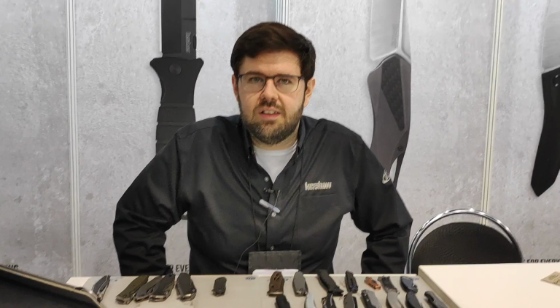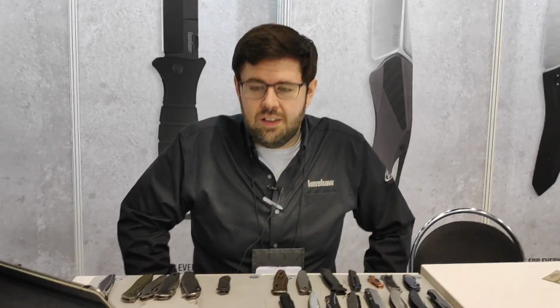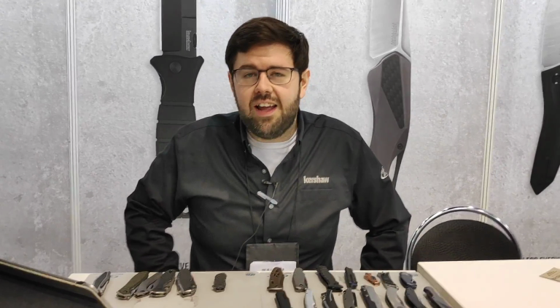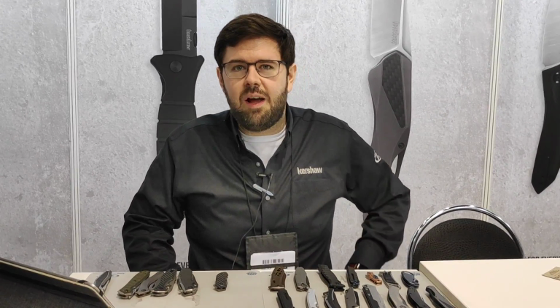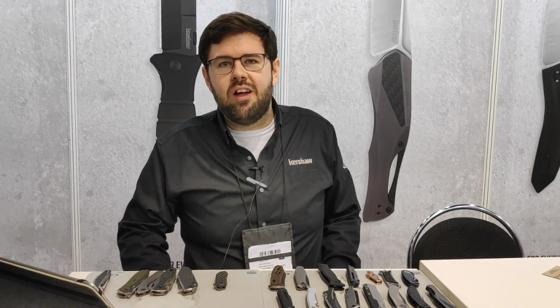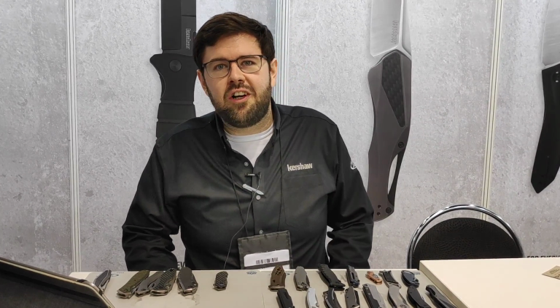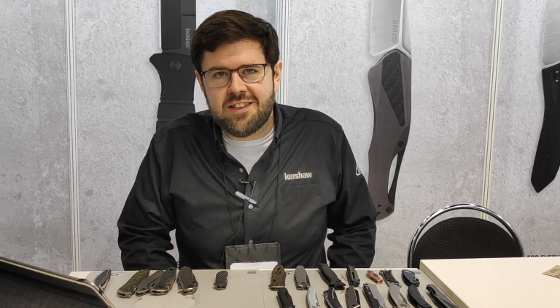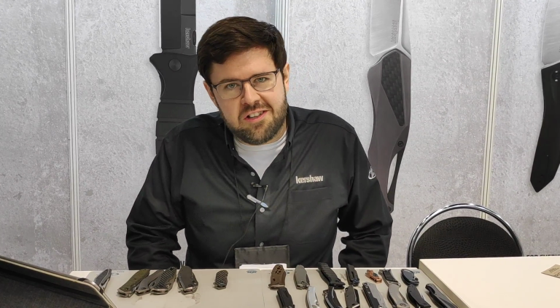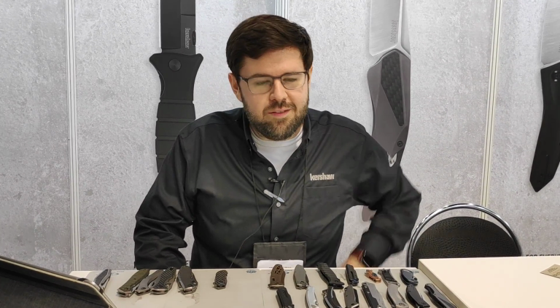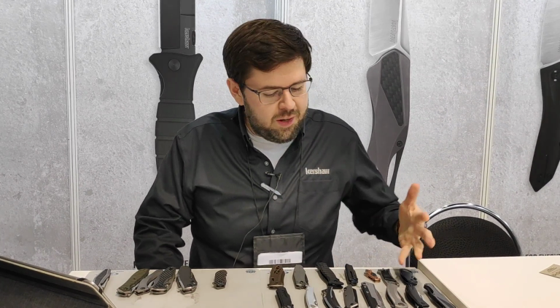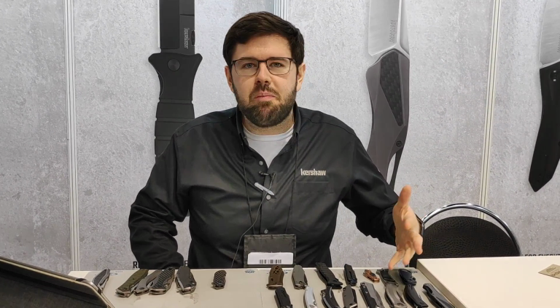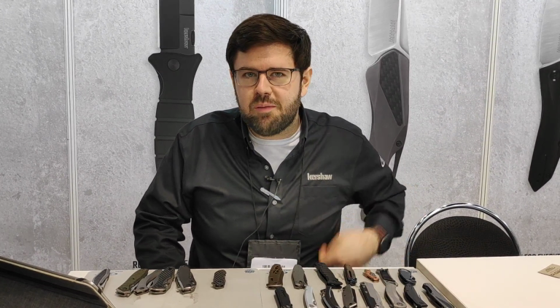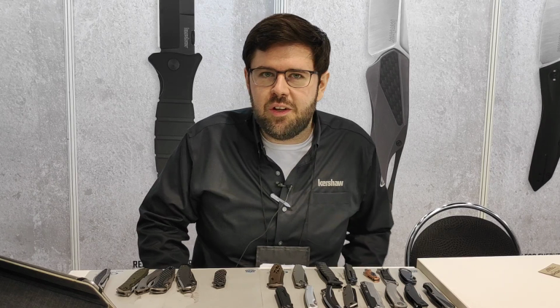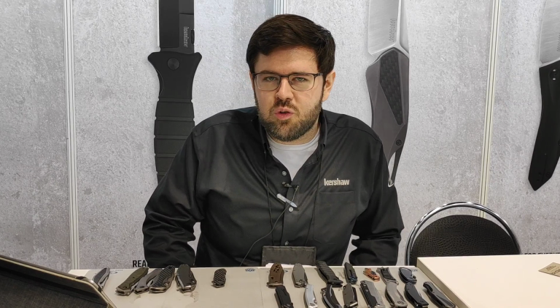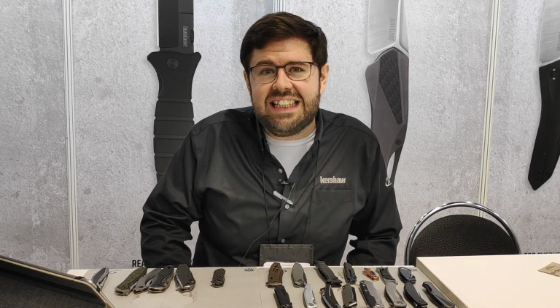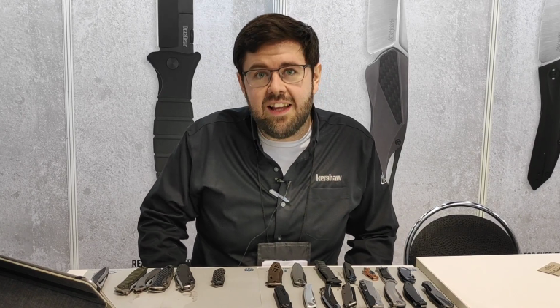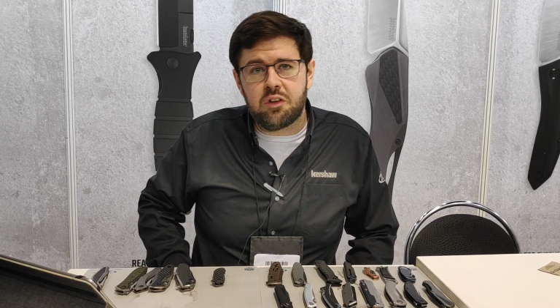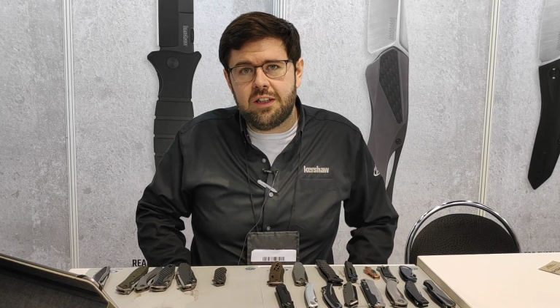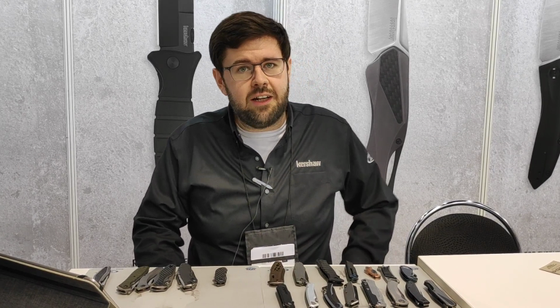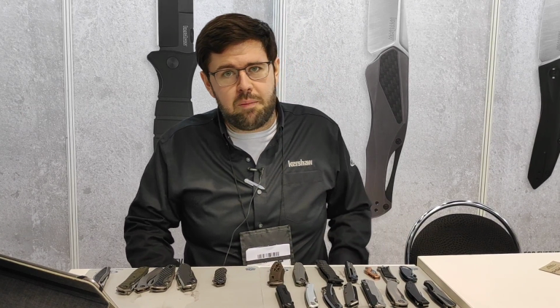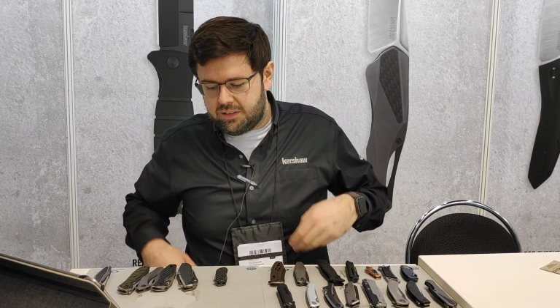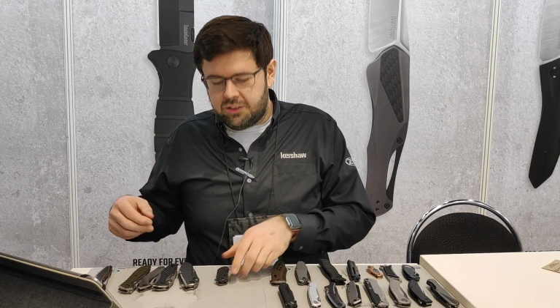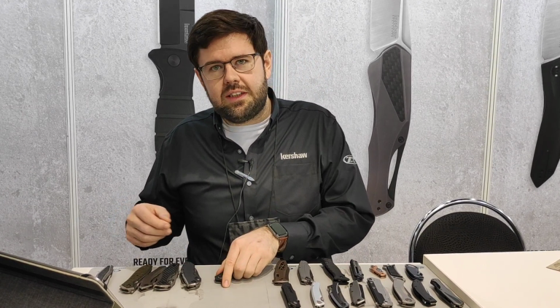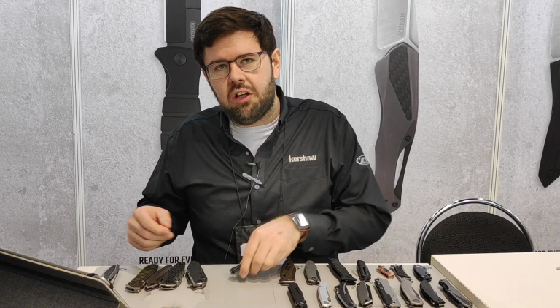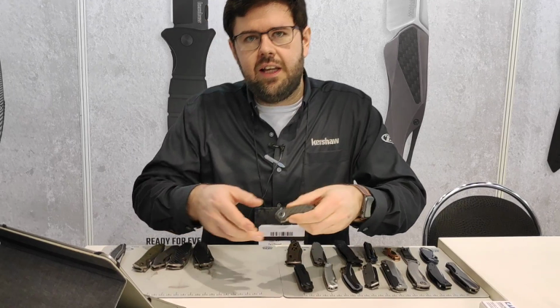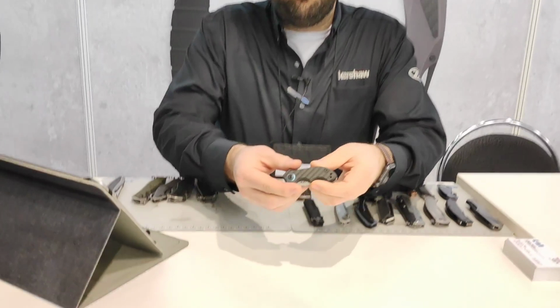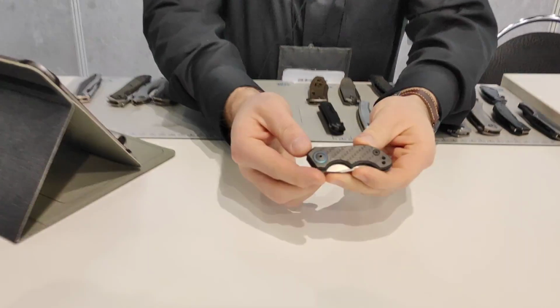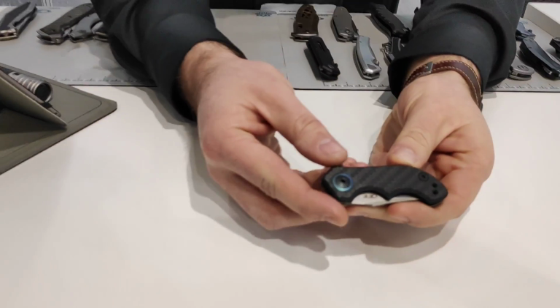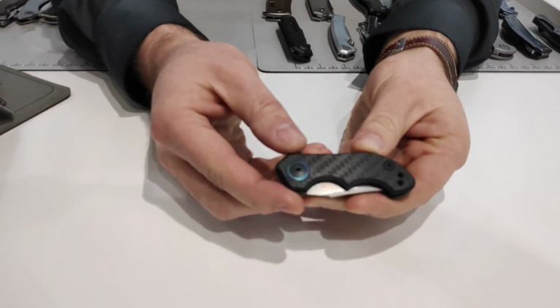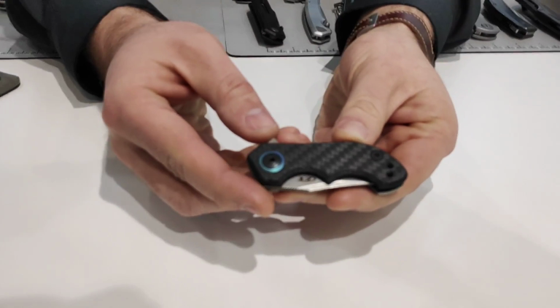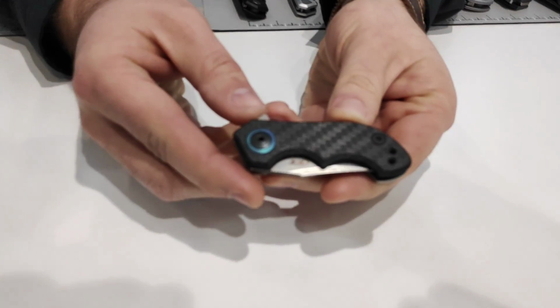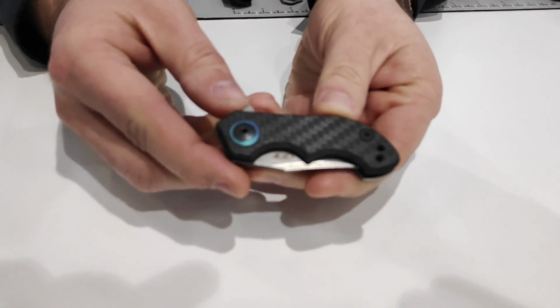I'm Pat O'Donnell with Kershaw and Zero Tolerance knives. Thanks for coming by the booth. I'm going to show you the new 2019 Zero Tolerance and Kershaw product. Starting with the Zero Tolerance line, we have our new ZT0022.